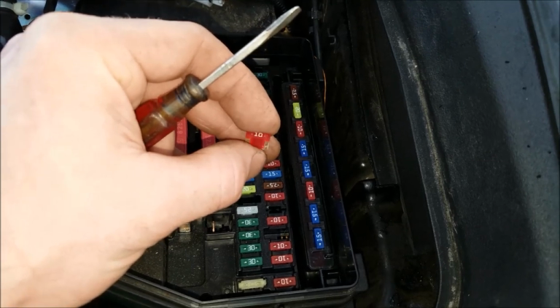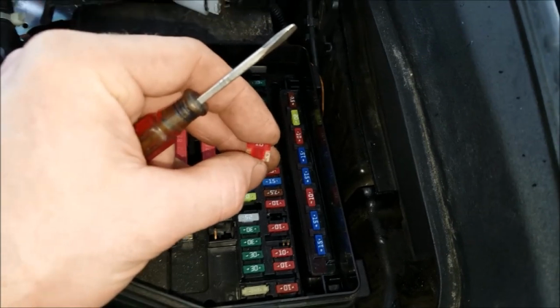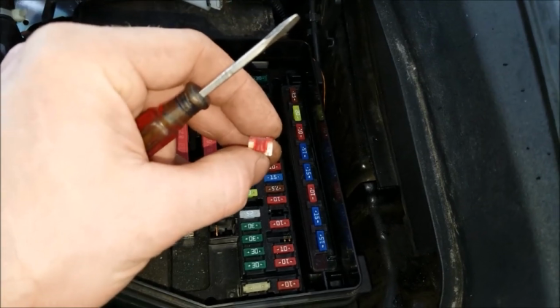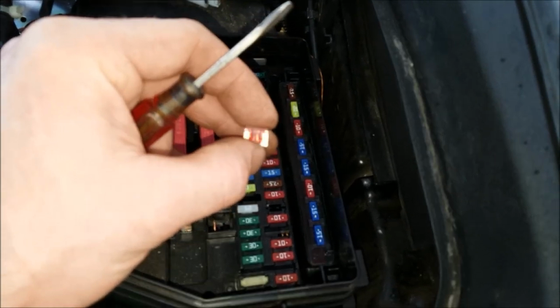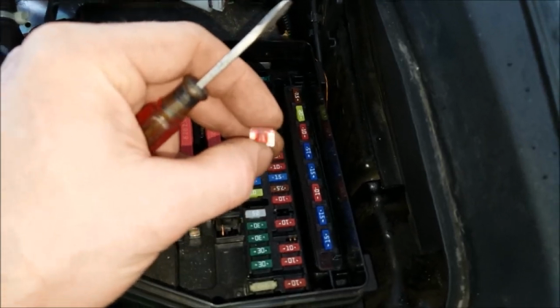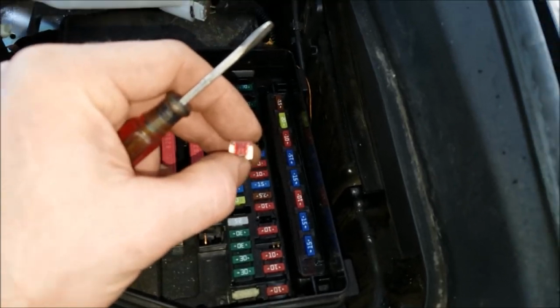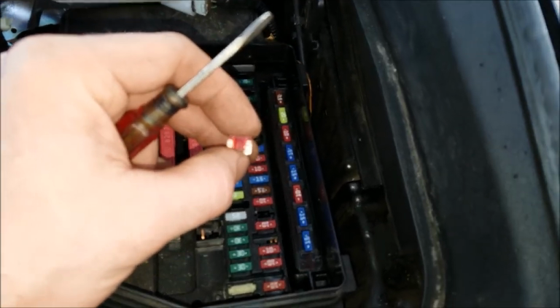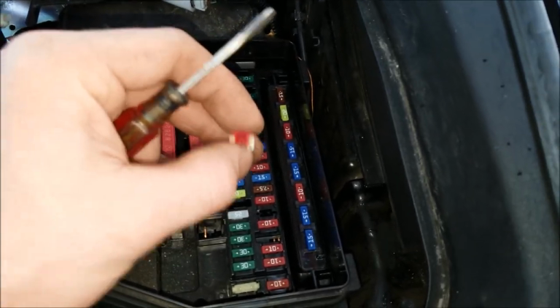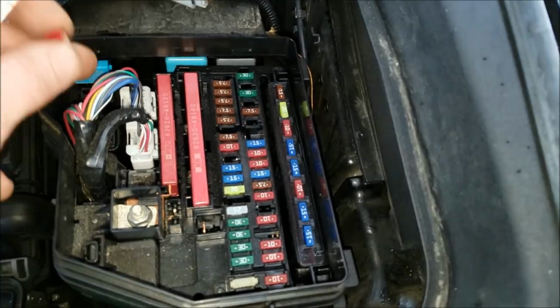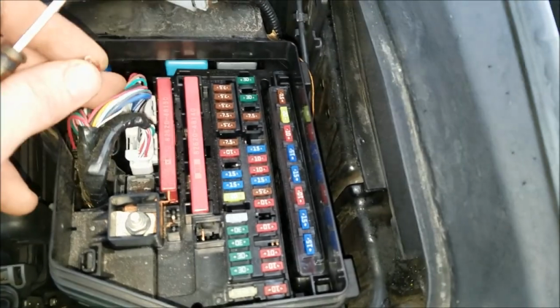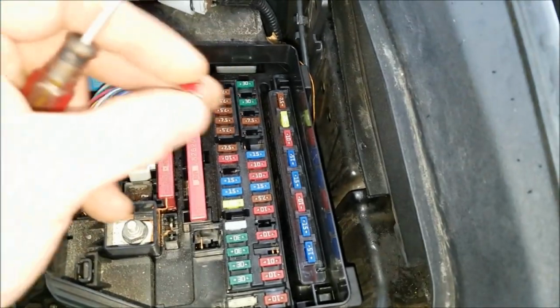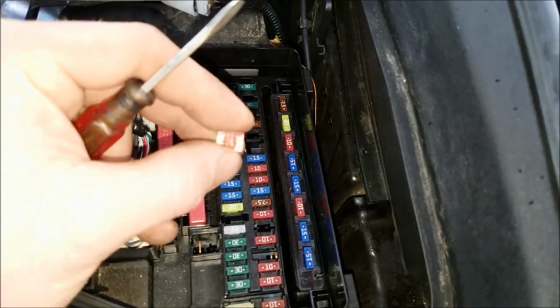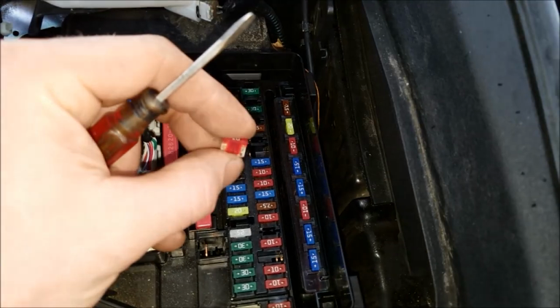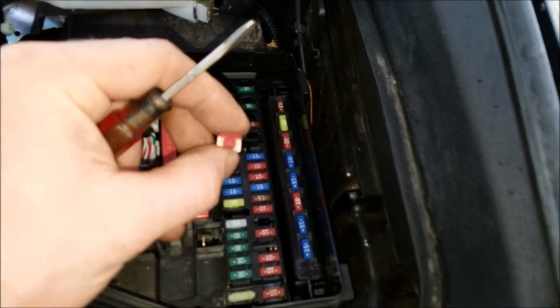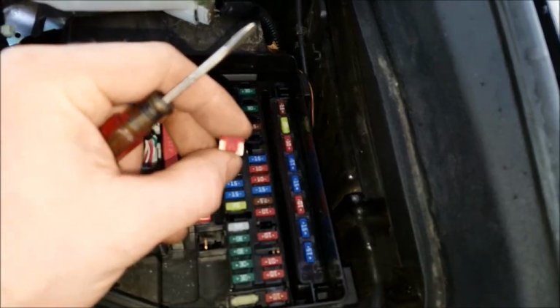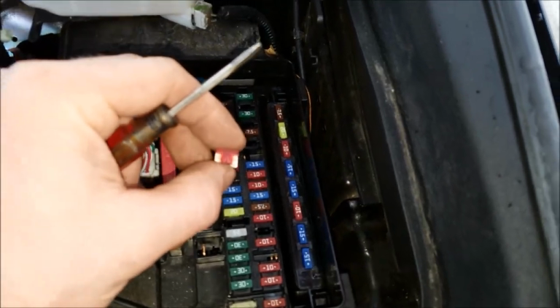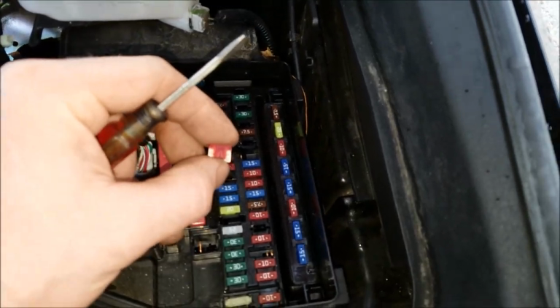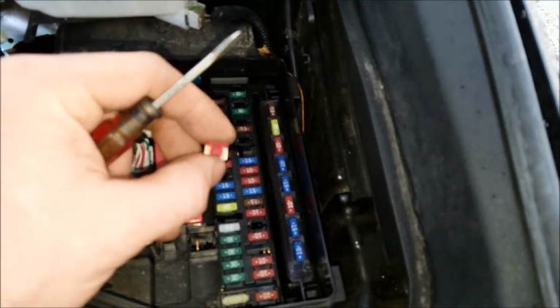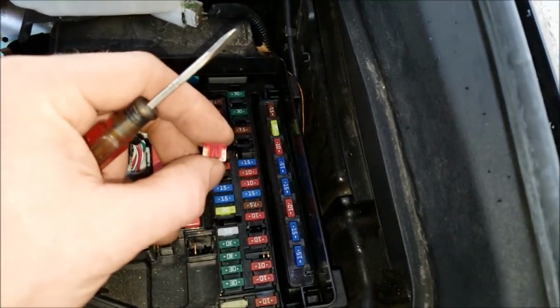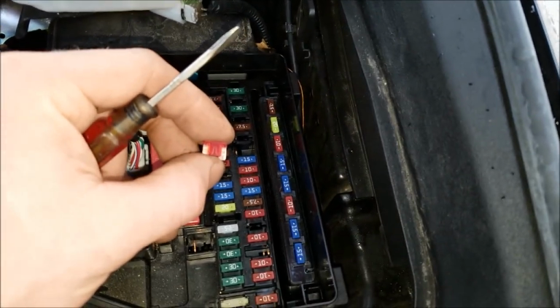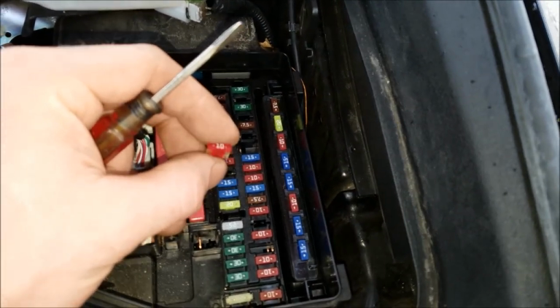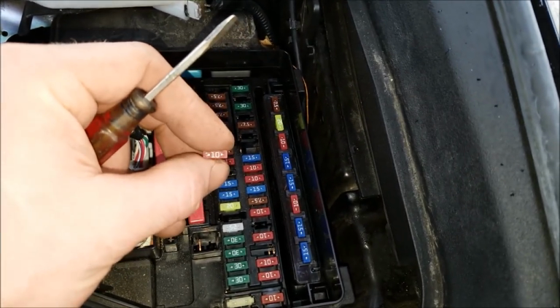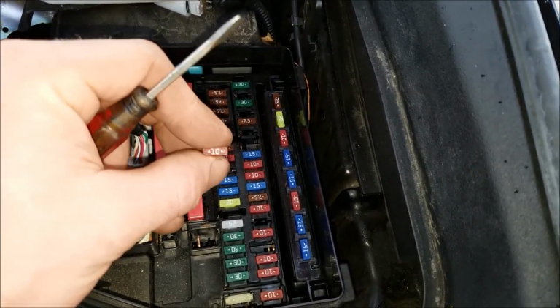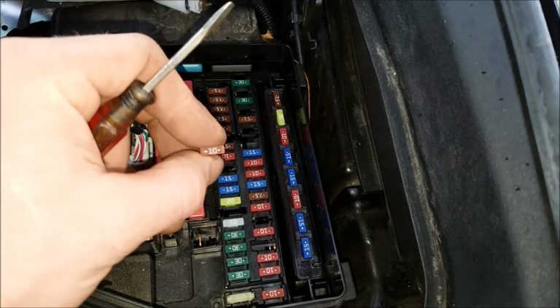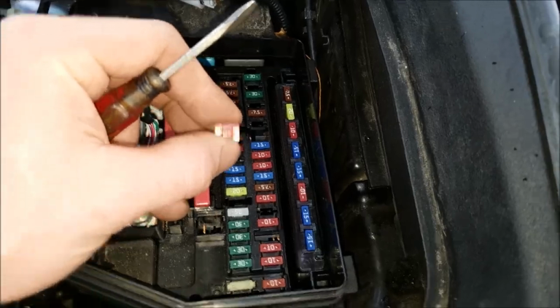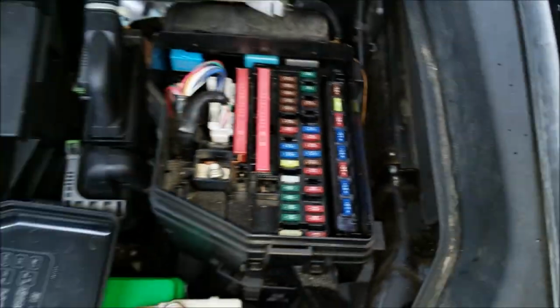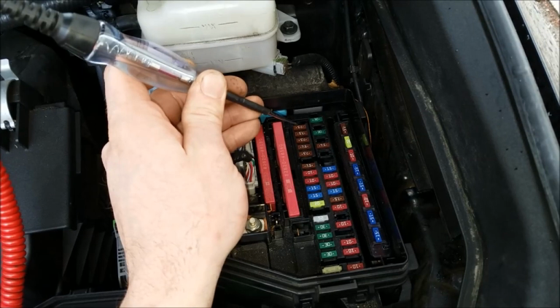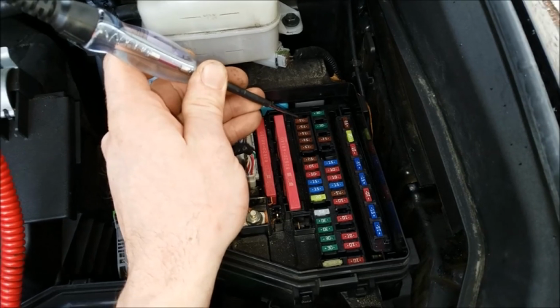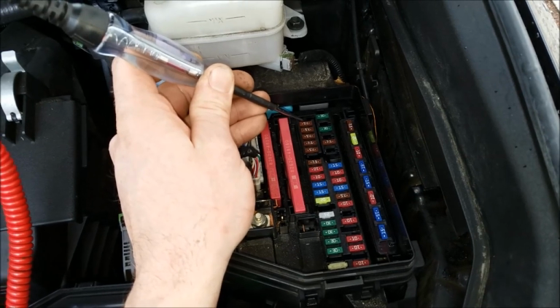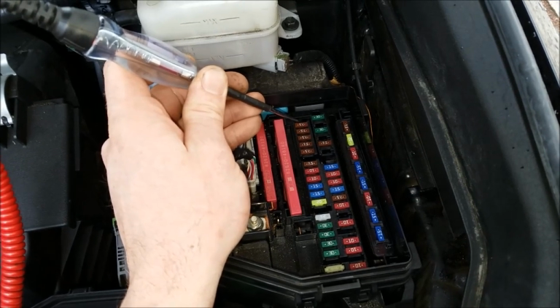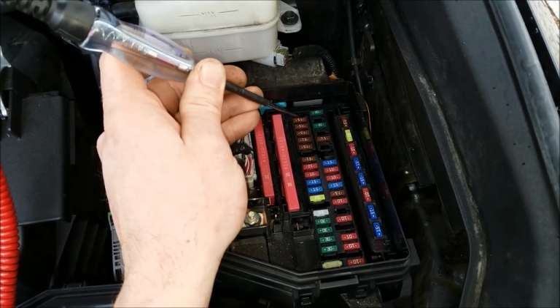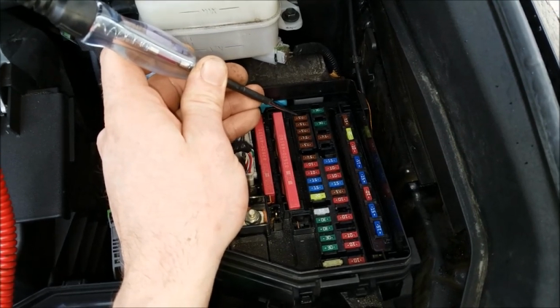Clear out the code. Now if this fuse pops again, you have a wiring issue — something is shorted. But if it doesn't pop, then more than likely they just jump started the car wrong, and that's what caused the fuse to blow.